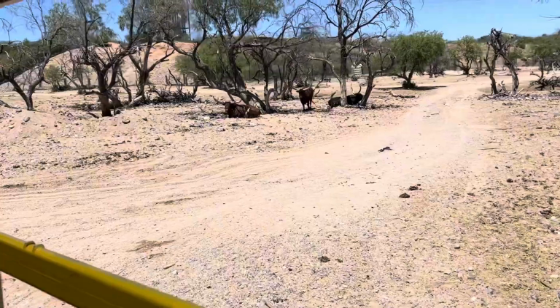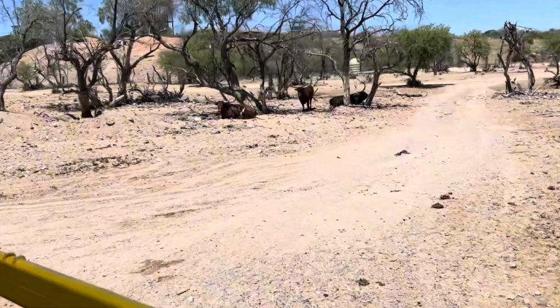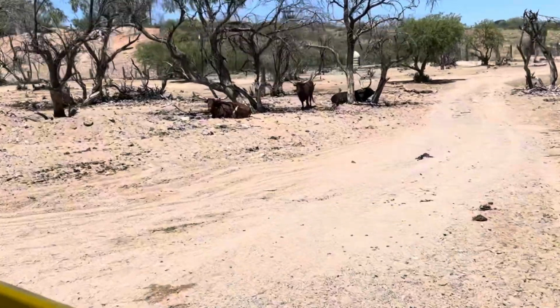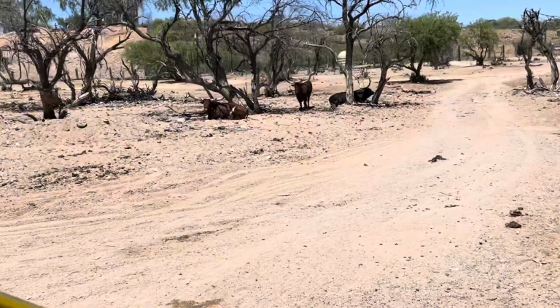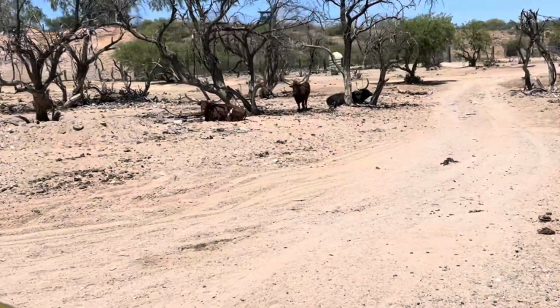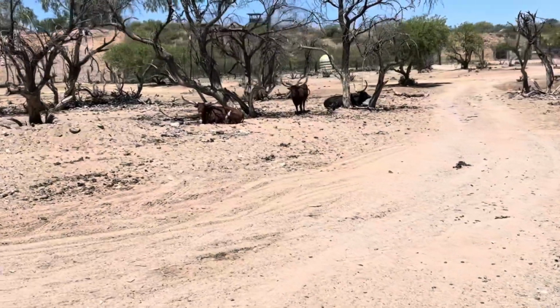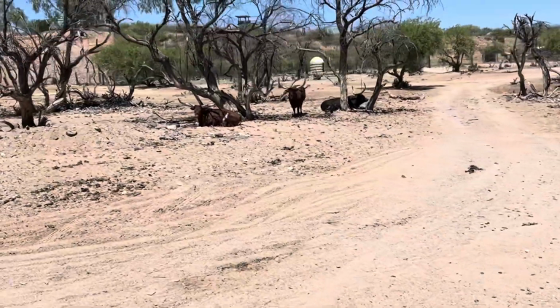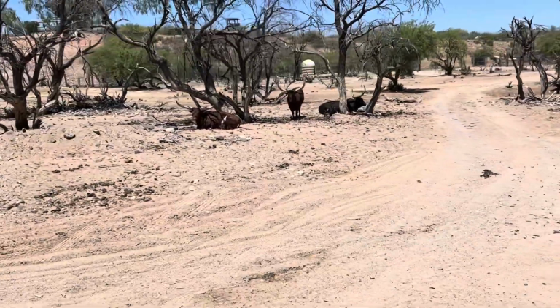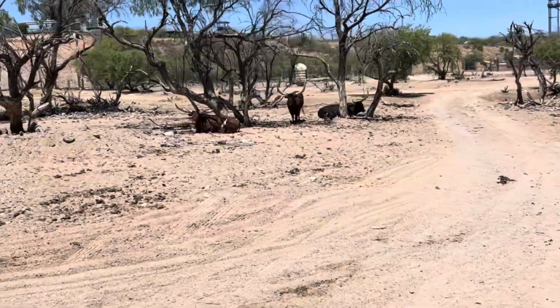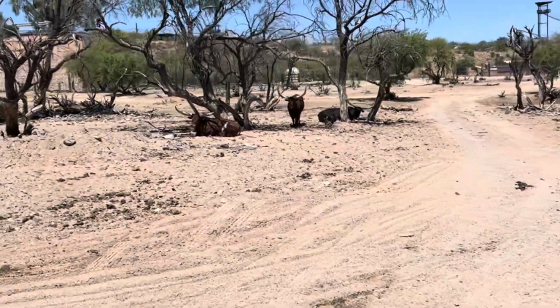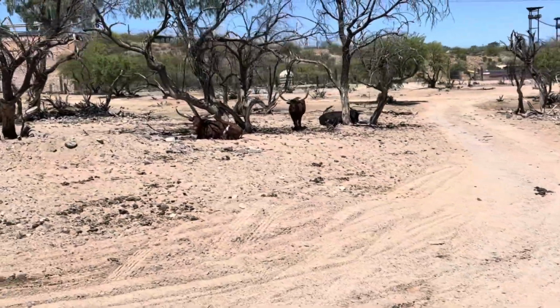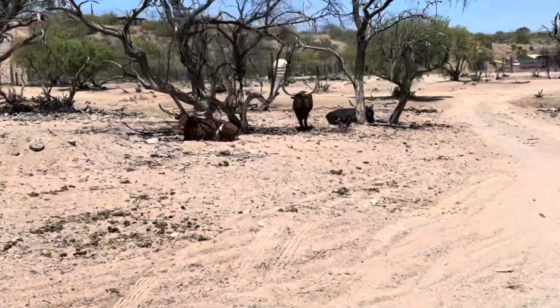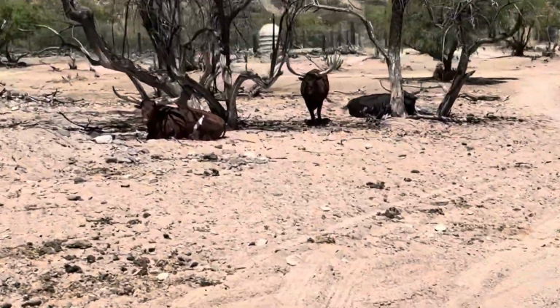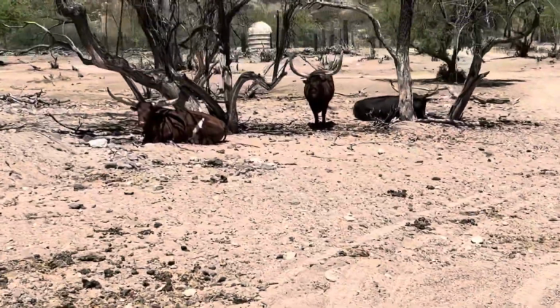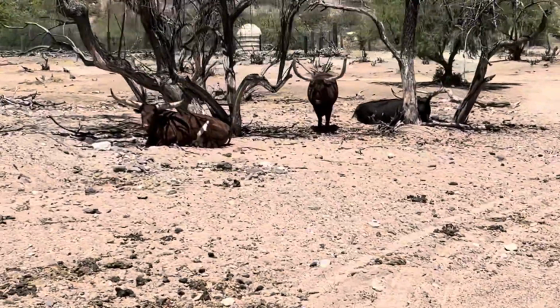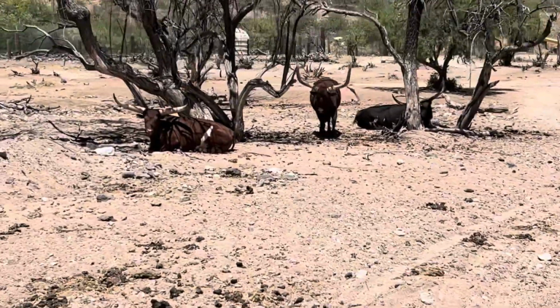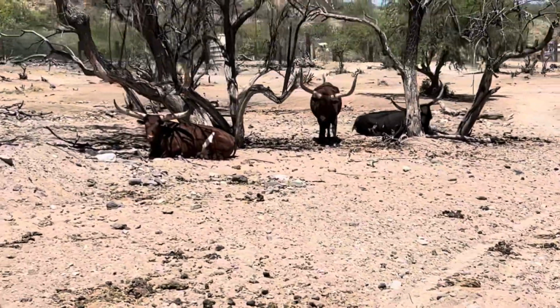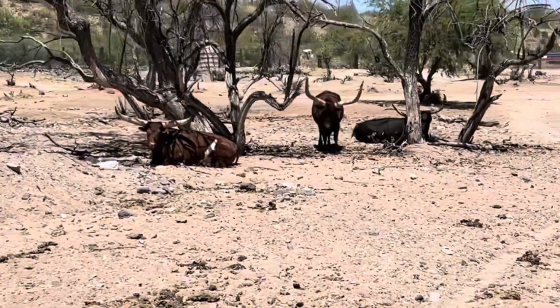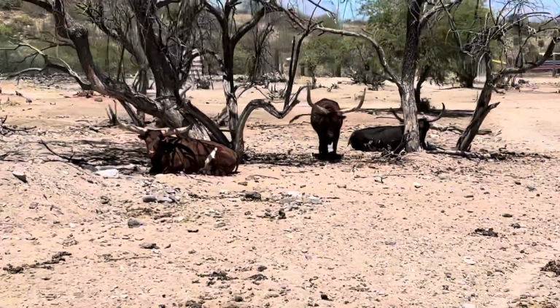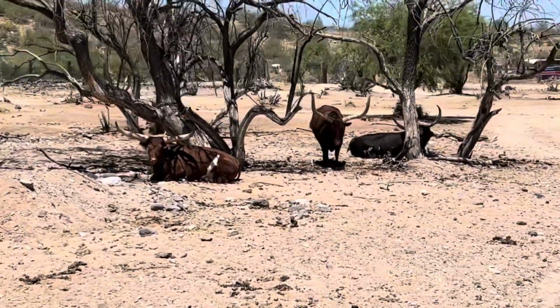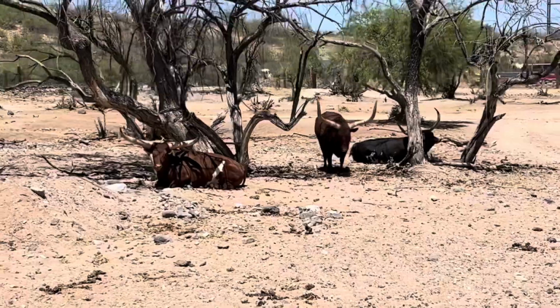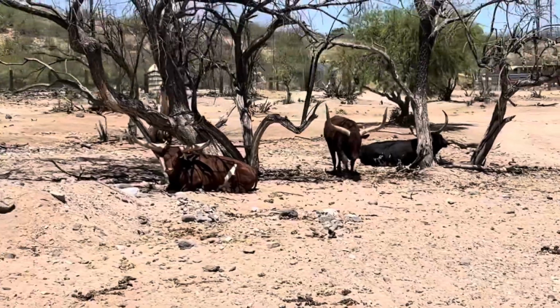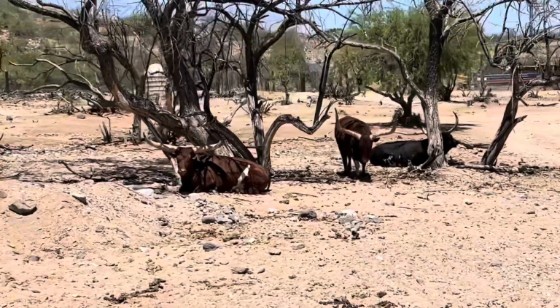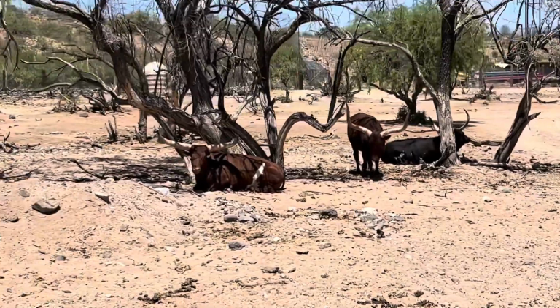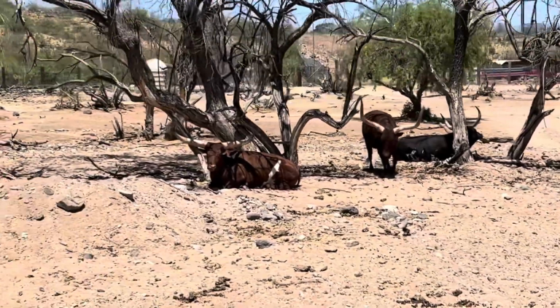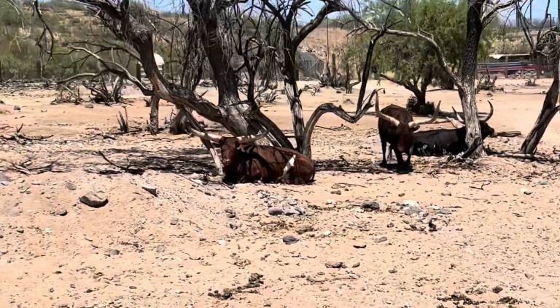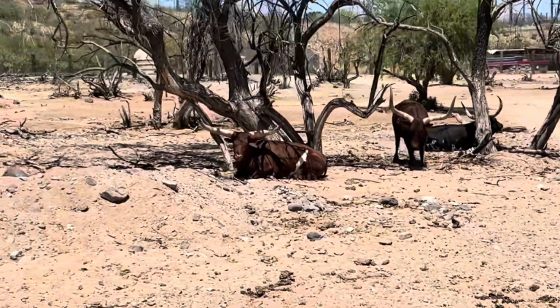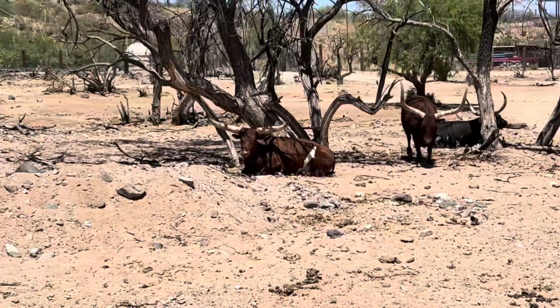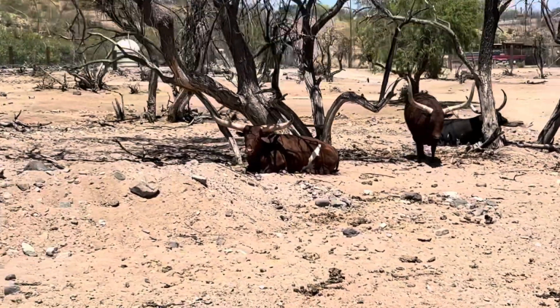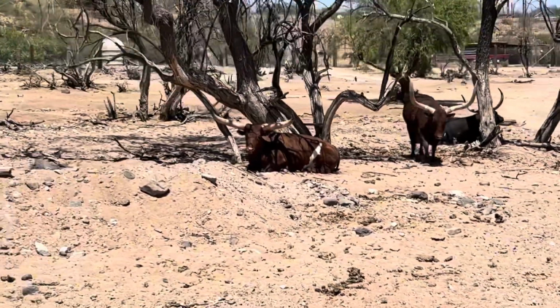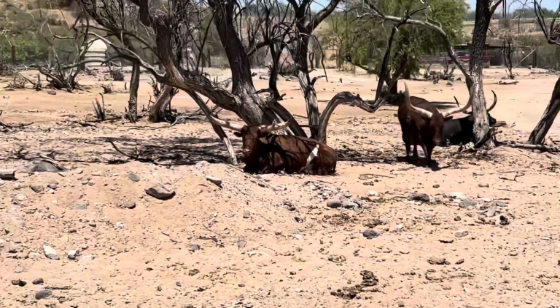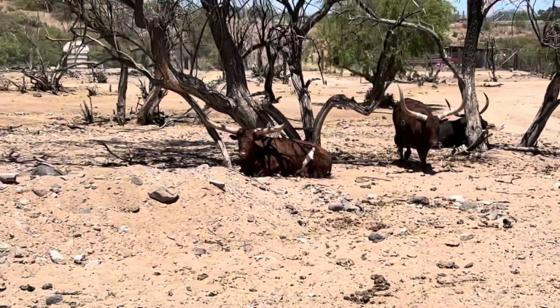The first animal we're going to talk about is over here on our passenger side. These are the Watusi cattle, named after the Watusi tribe in Africa.